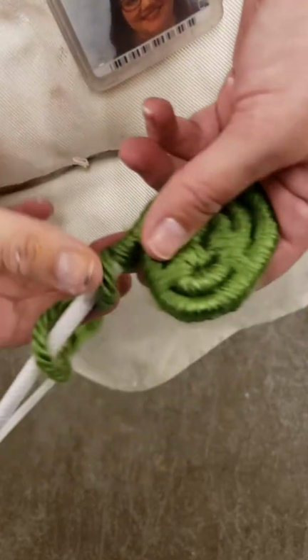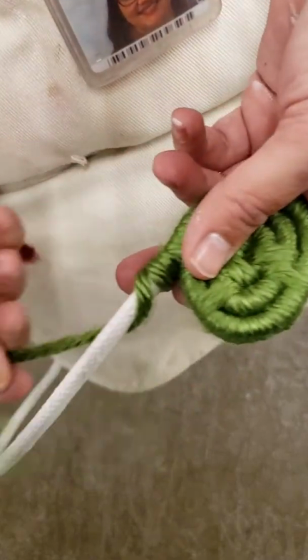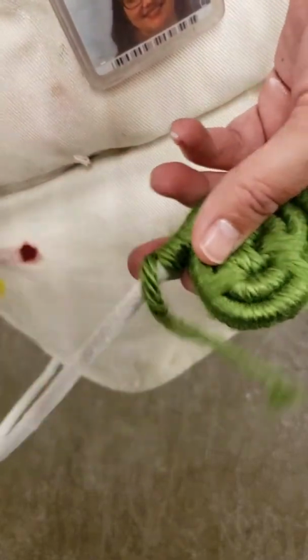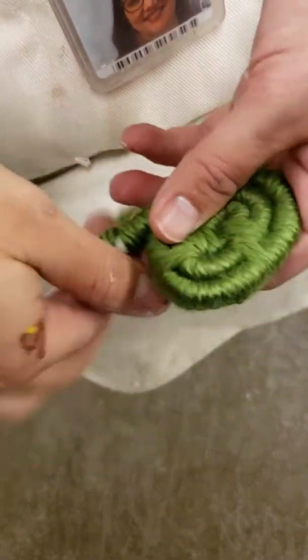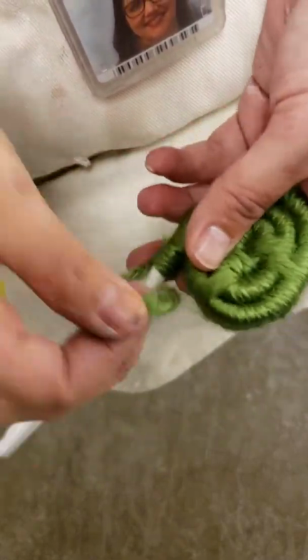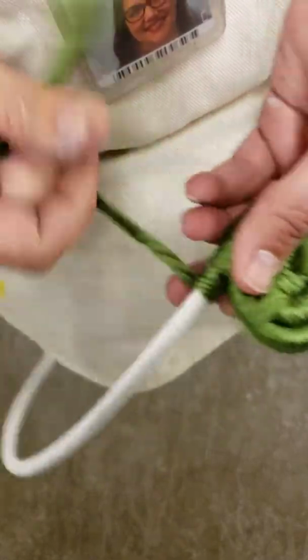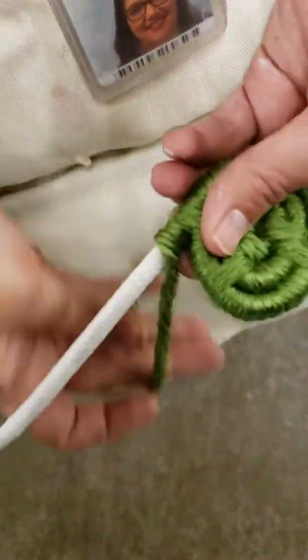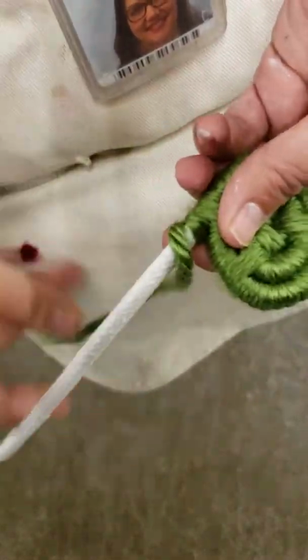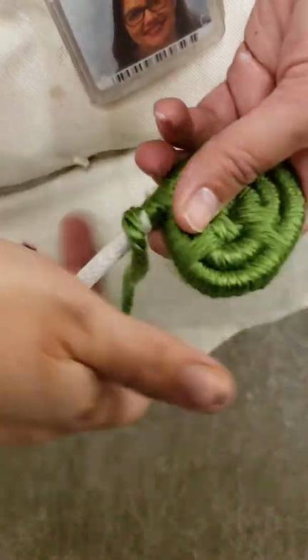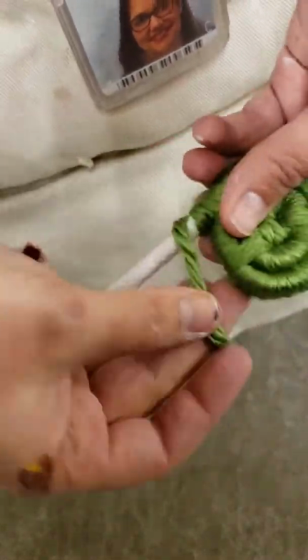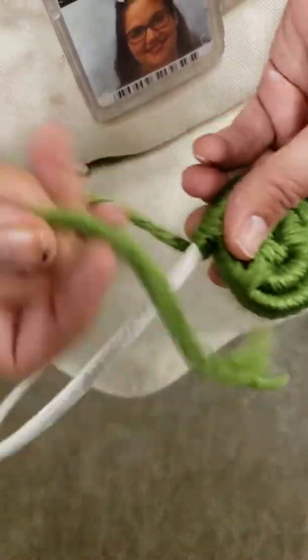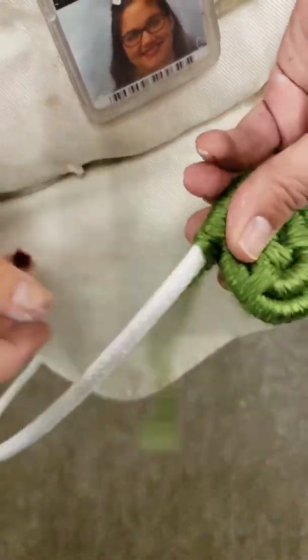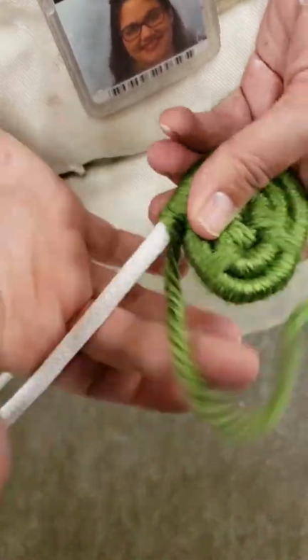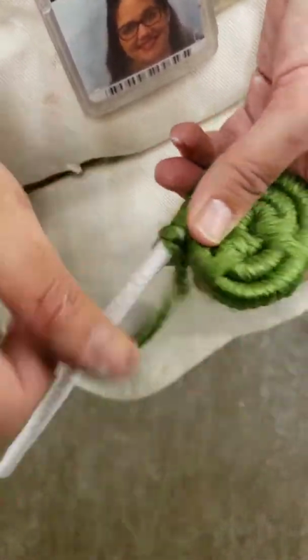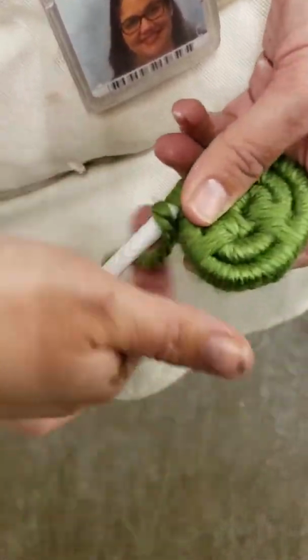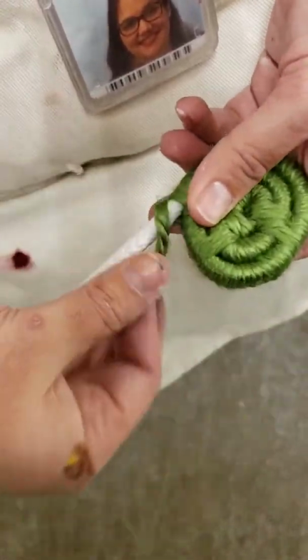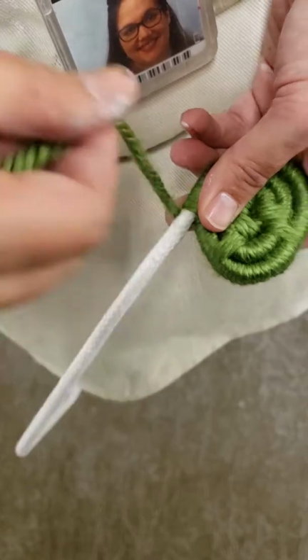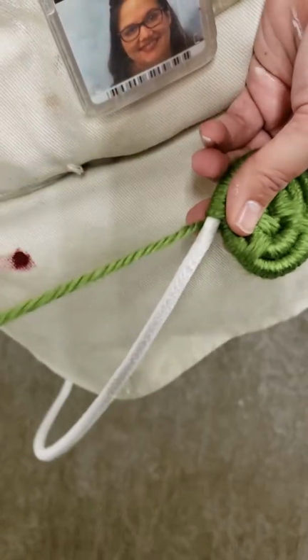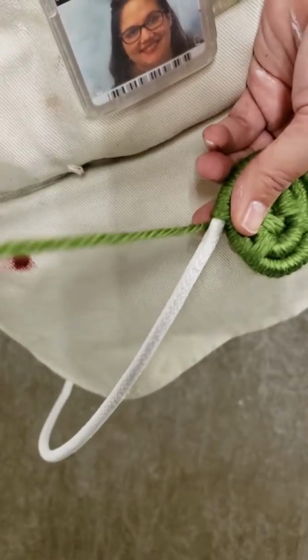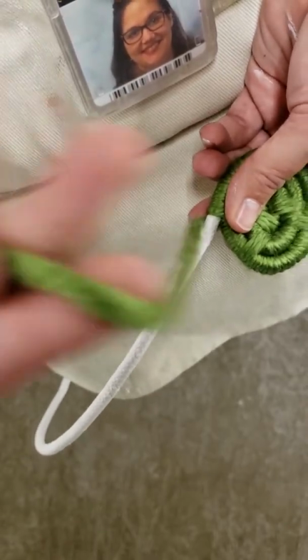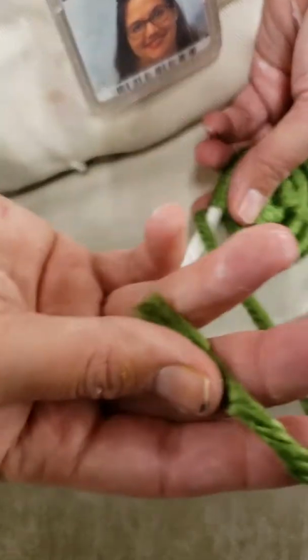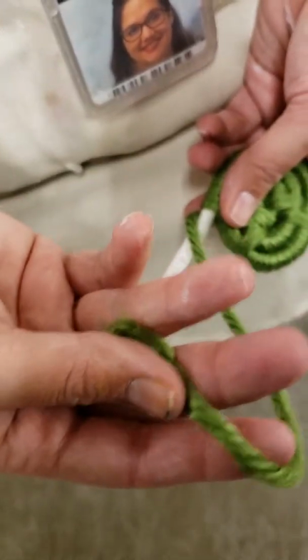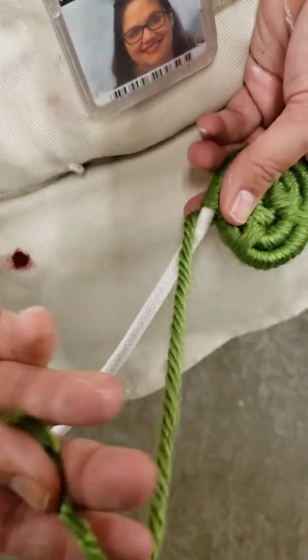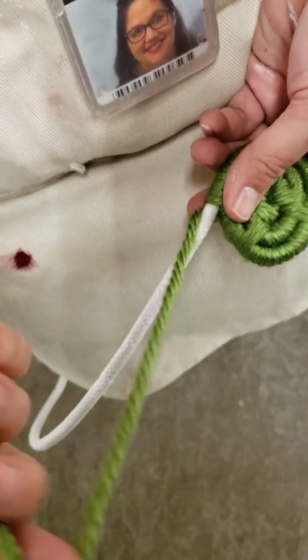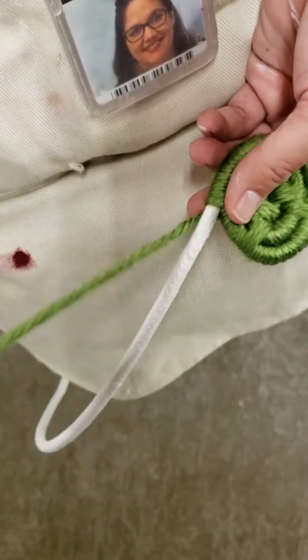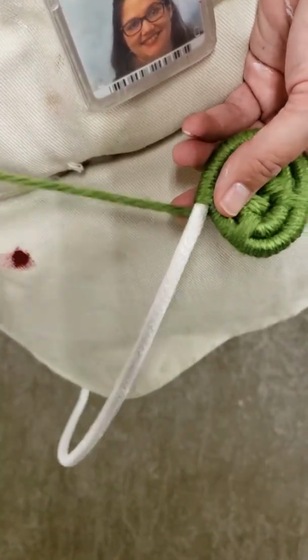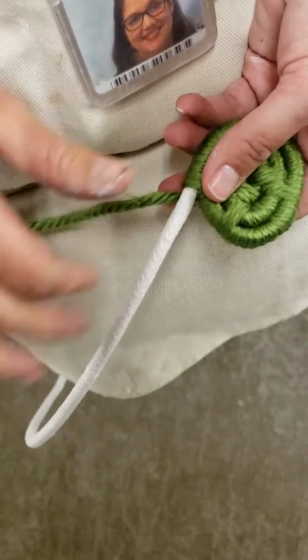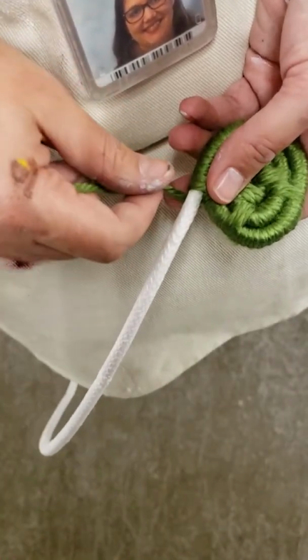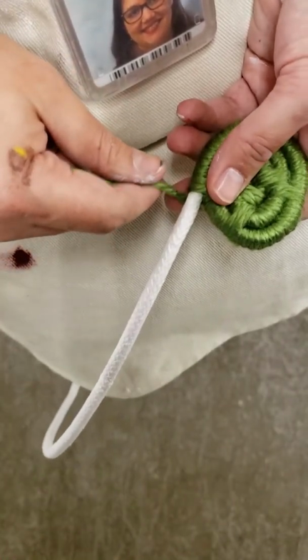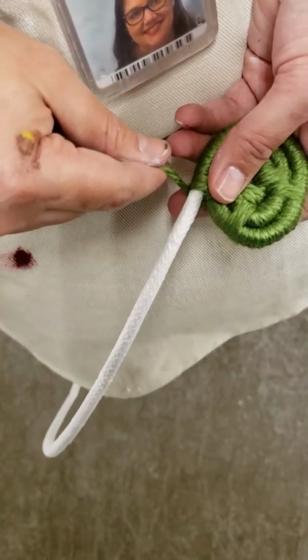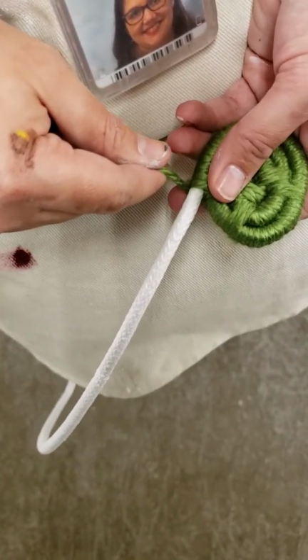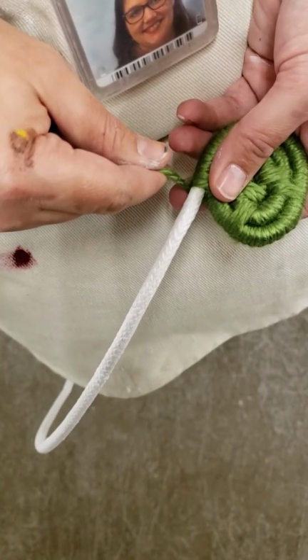I've run into a problem. I cannot loop 10 loops around the cord with what's left of my yarn, which means there's too little. So now I have to figure out what to do.